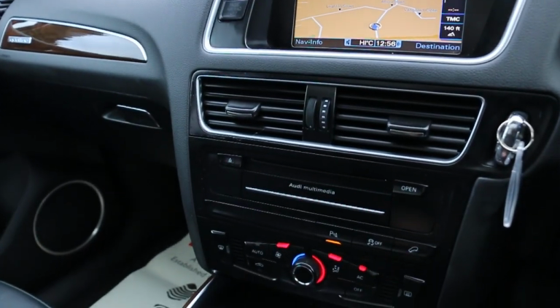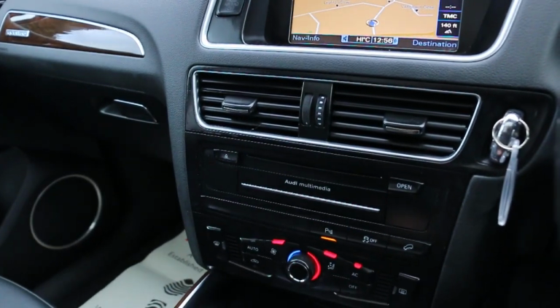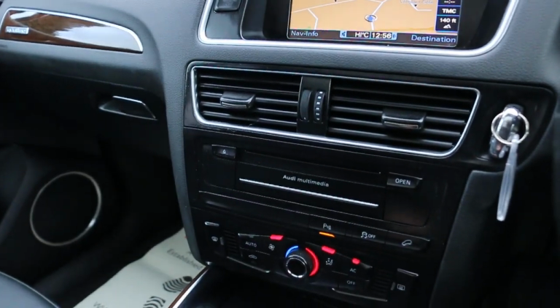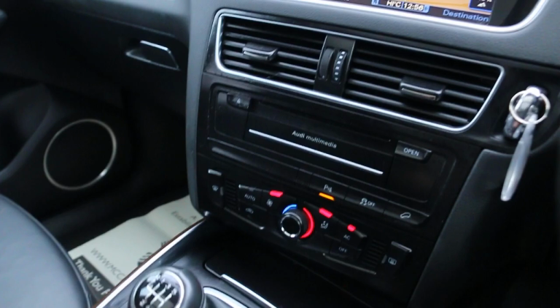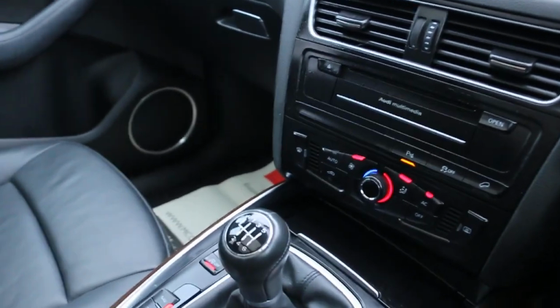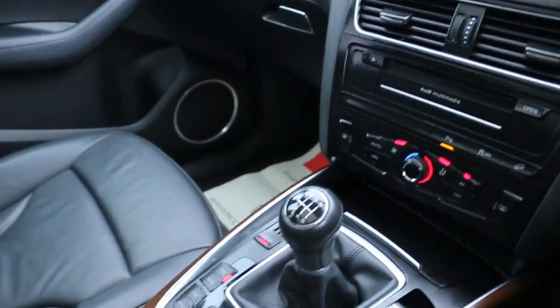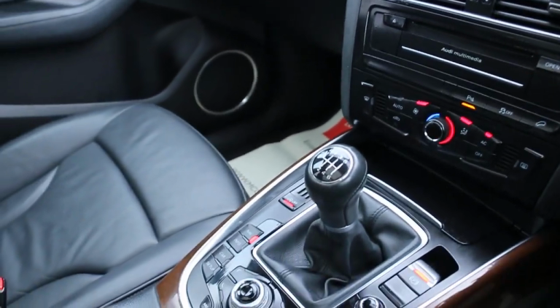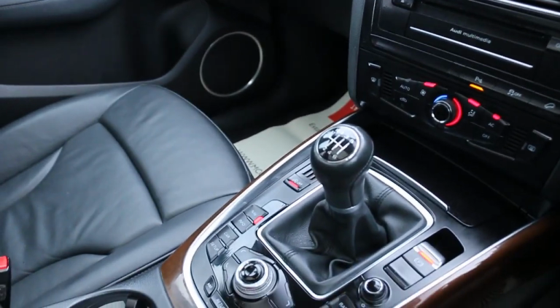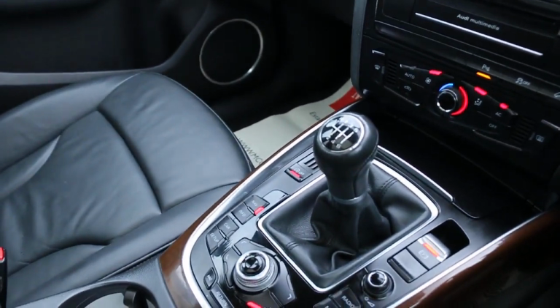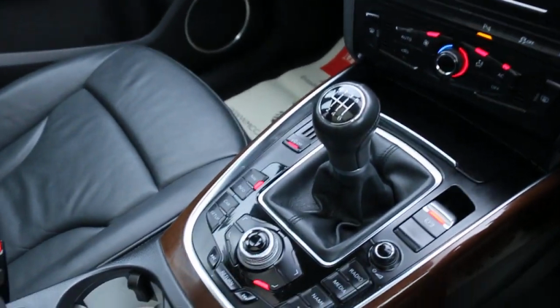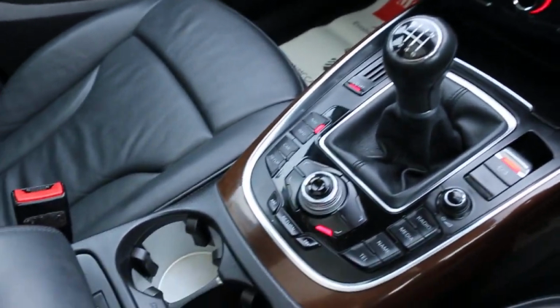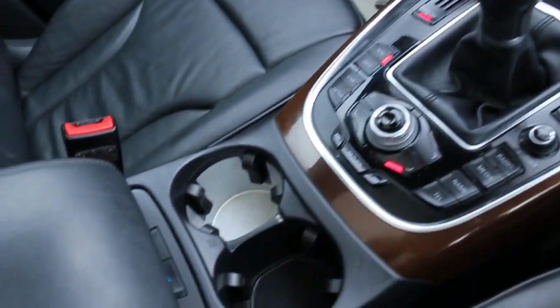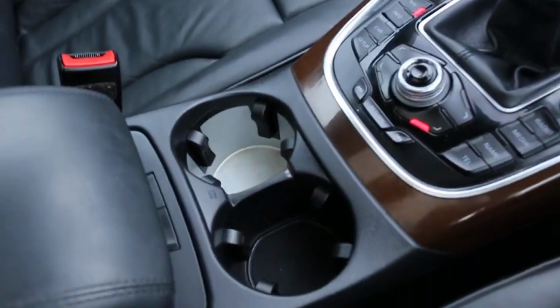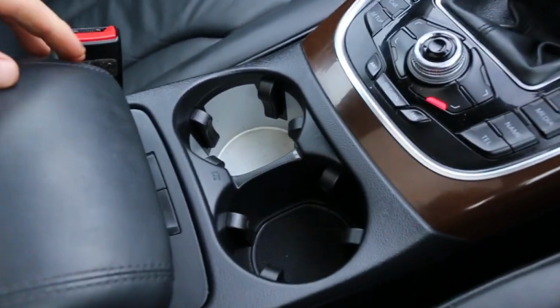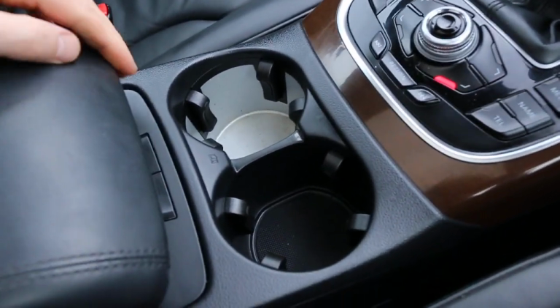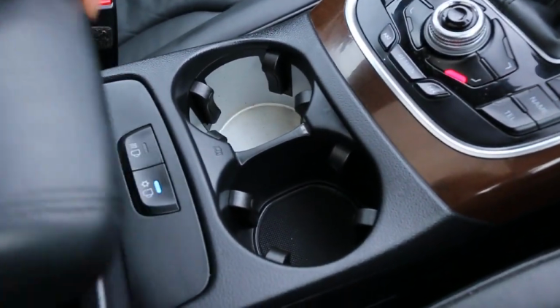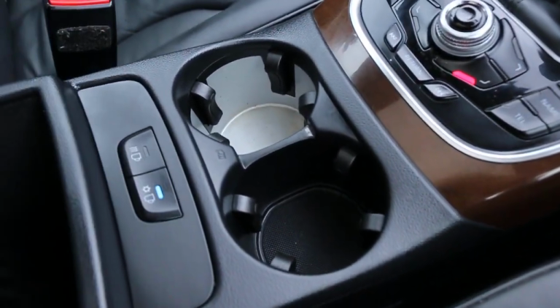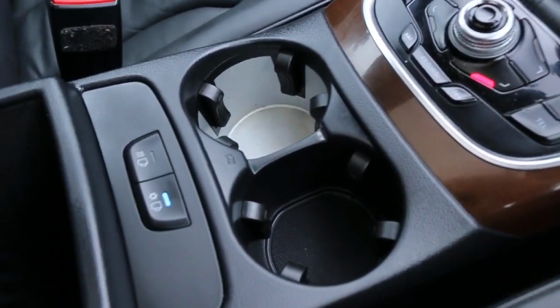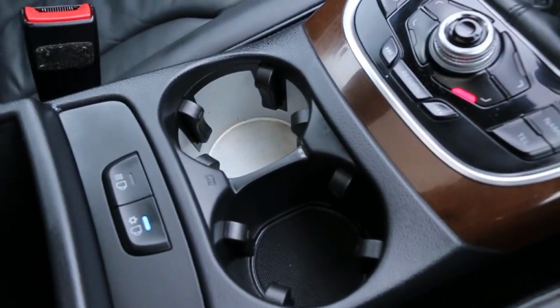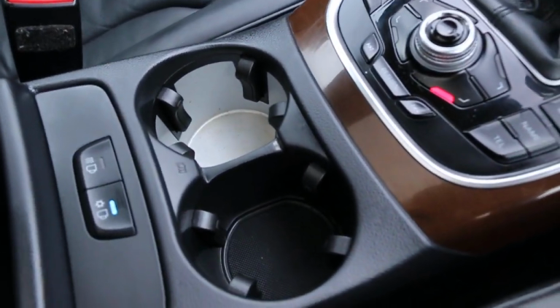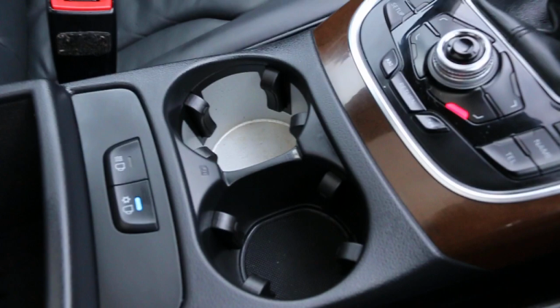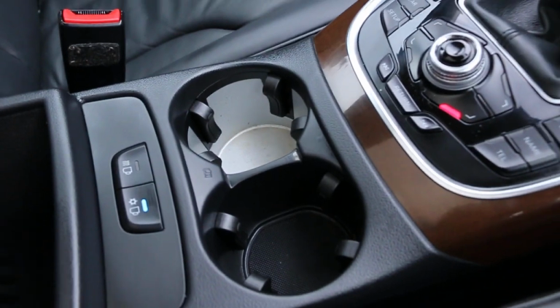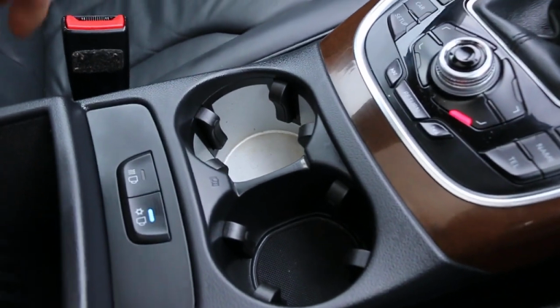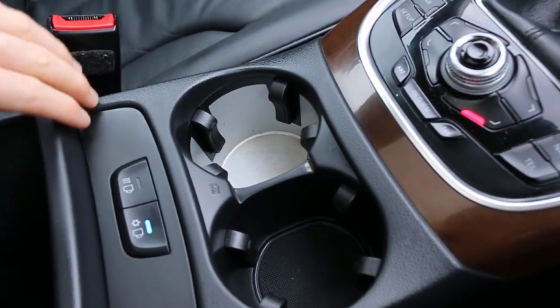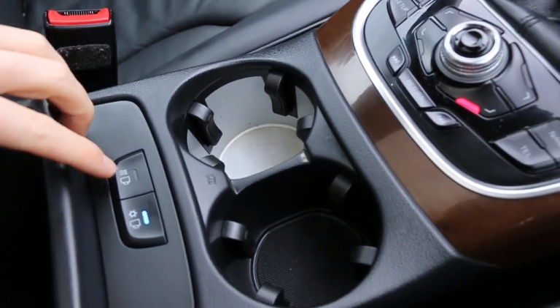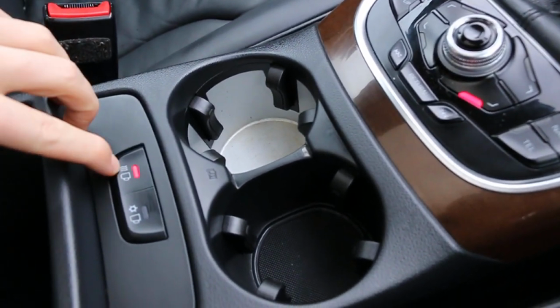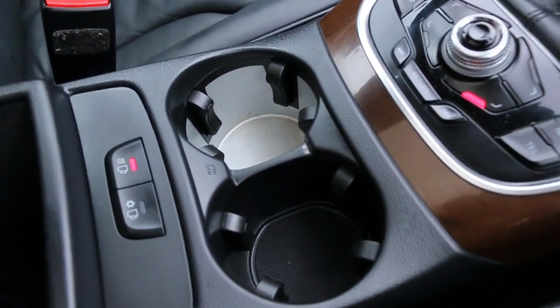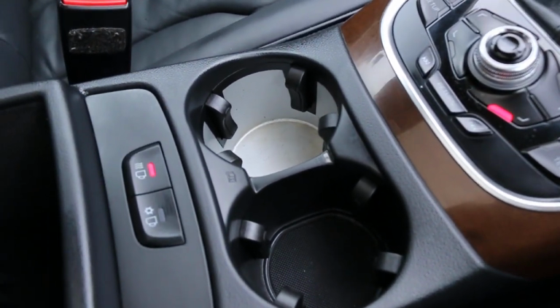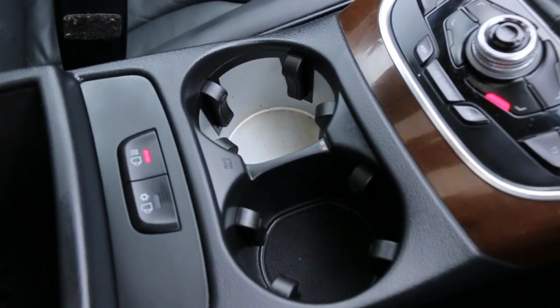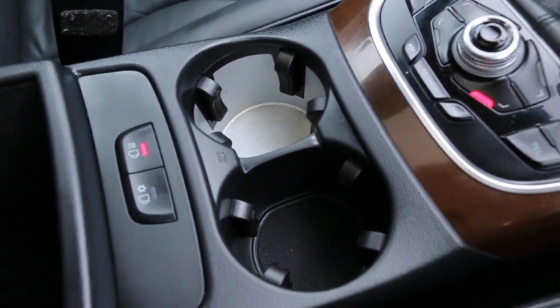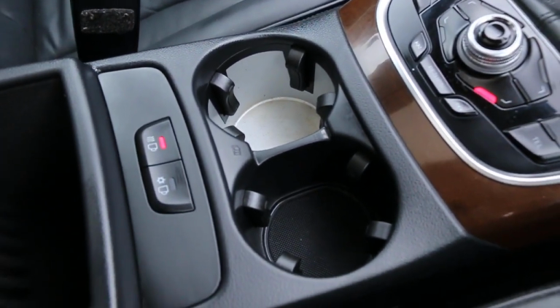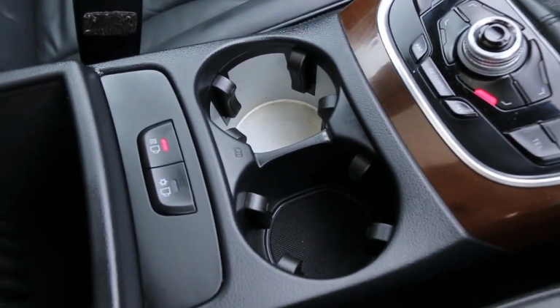Air conditioning, 6-speed manual gearbox, air conditioning and heated cup holders.